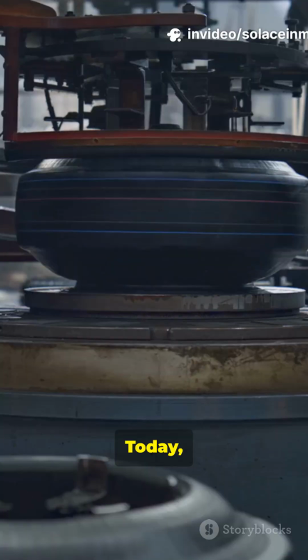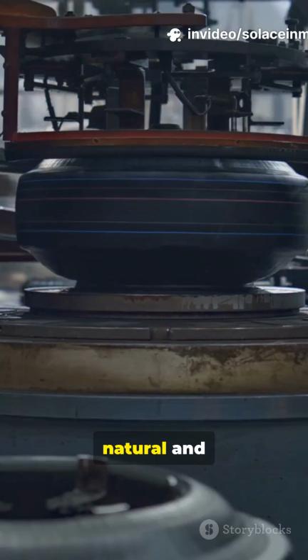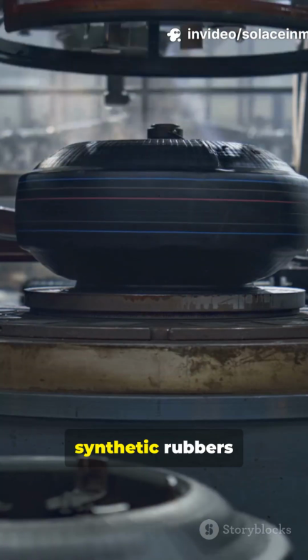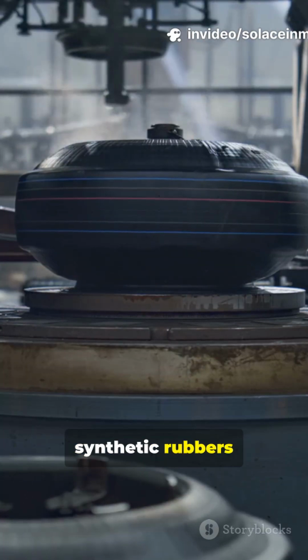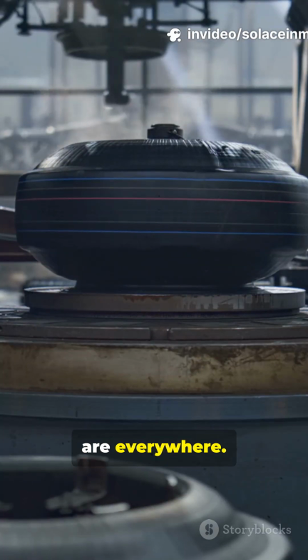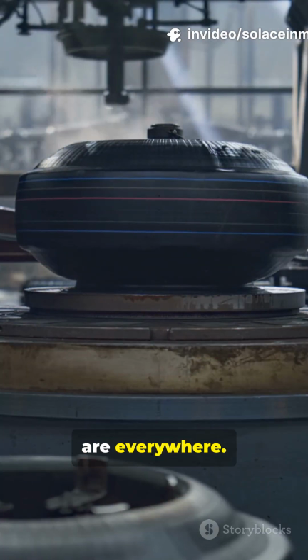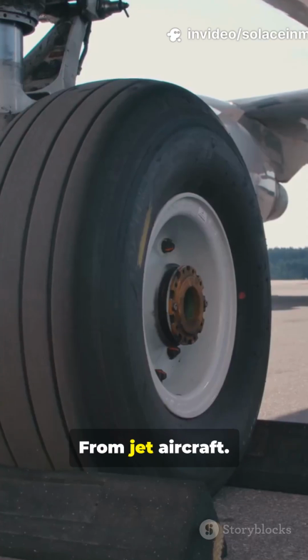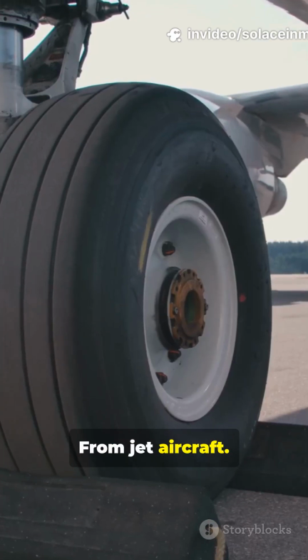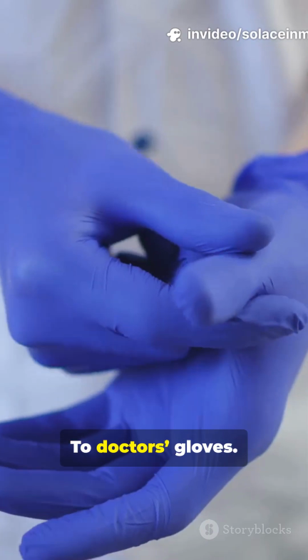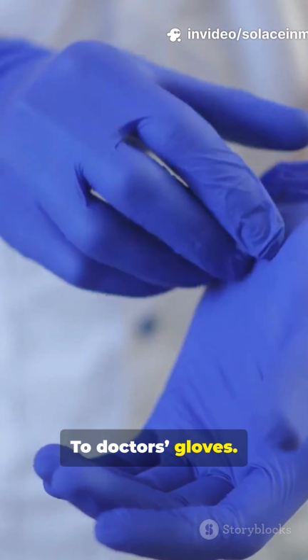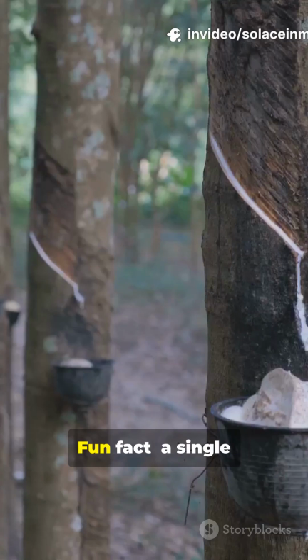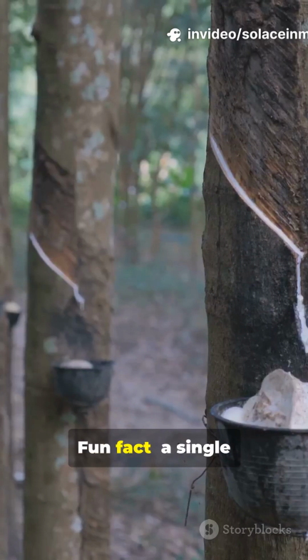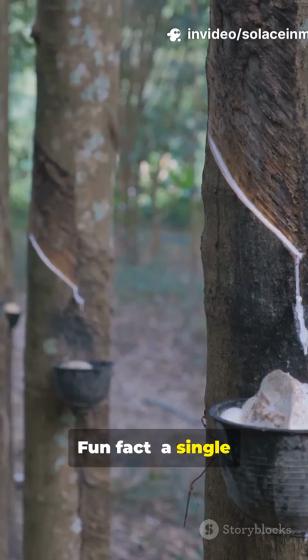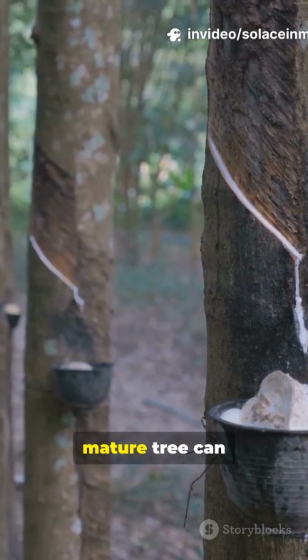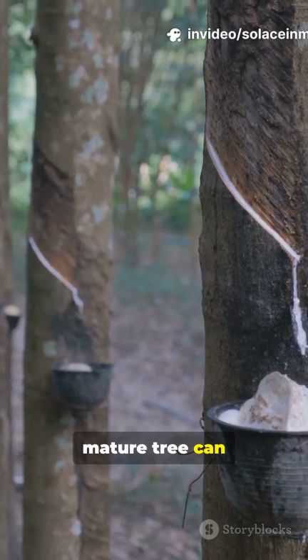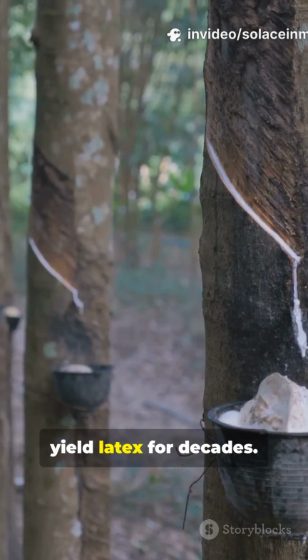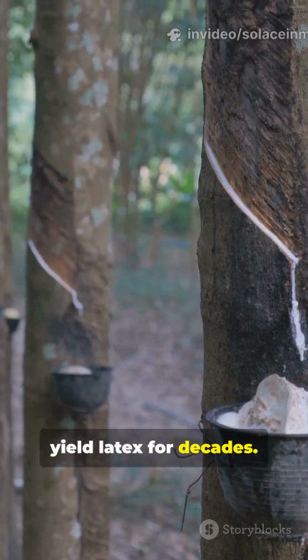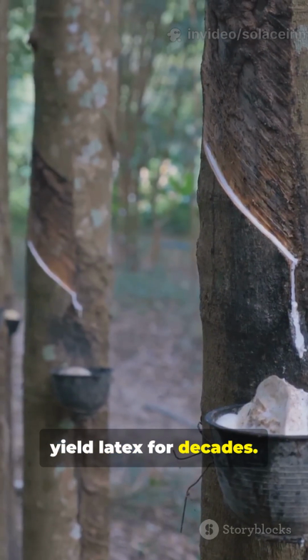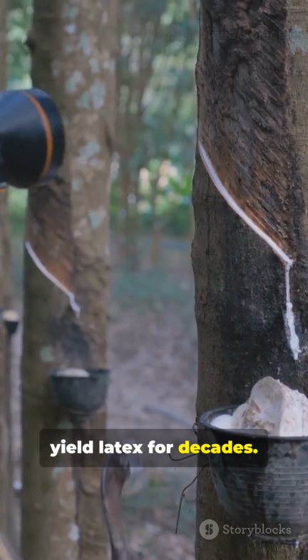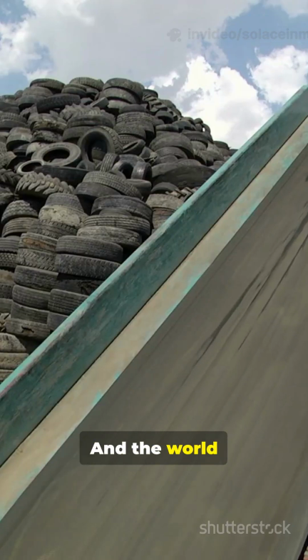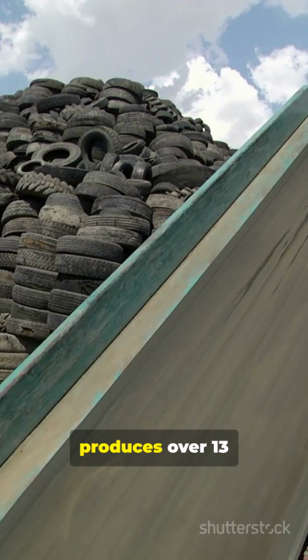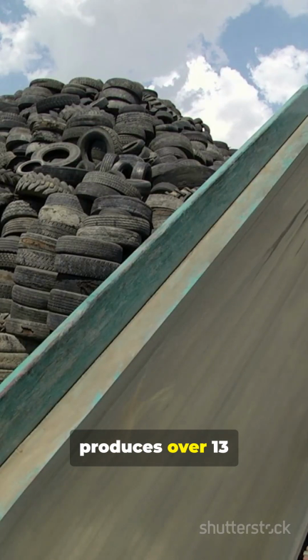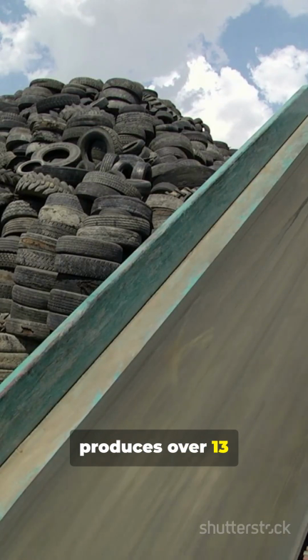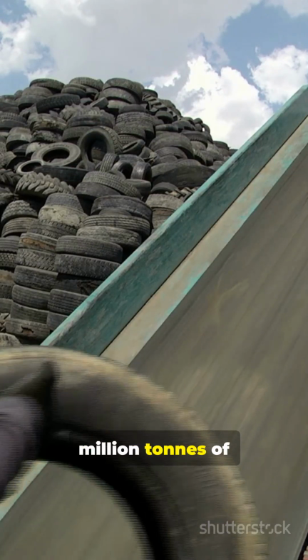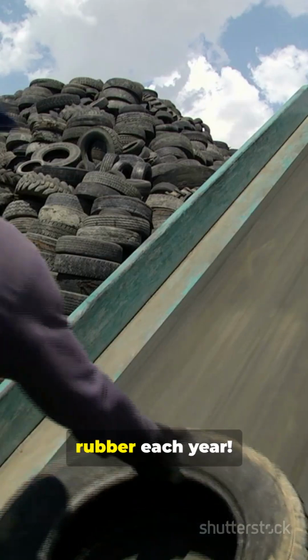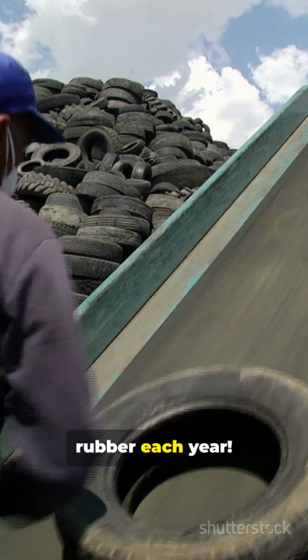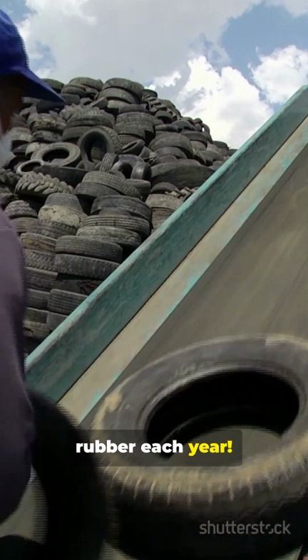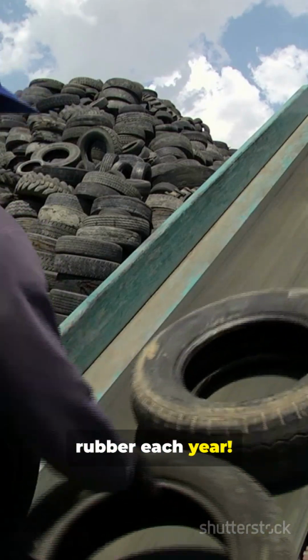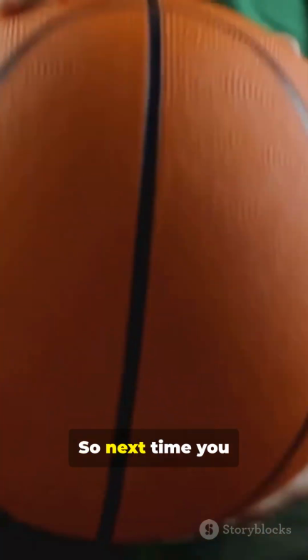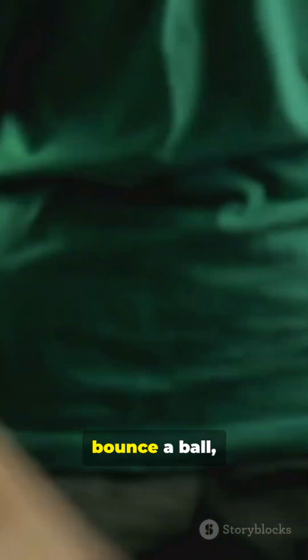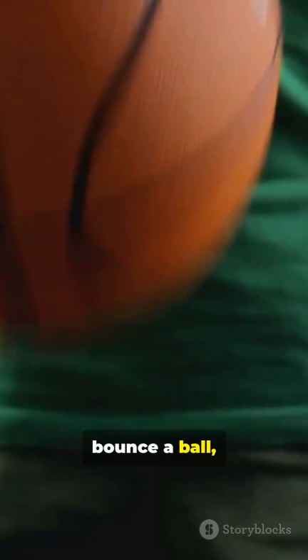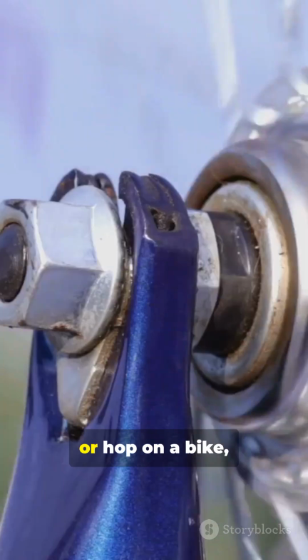Today, natural and synthetic rubbers are everywhere, from jet aircraft to doctor's gloves. Fun fact: a single mature tree can yield latex for decades, and the world produces over 13 million tonnes of rubber each year.